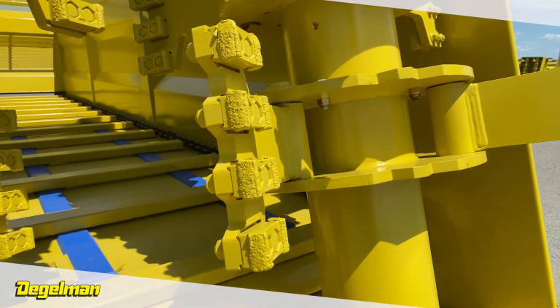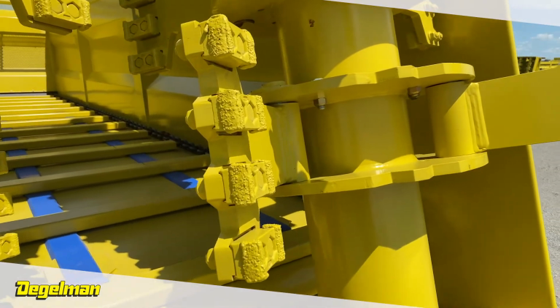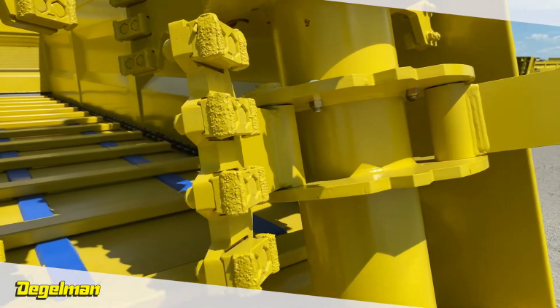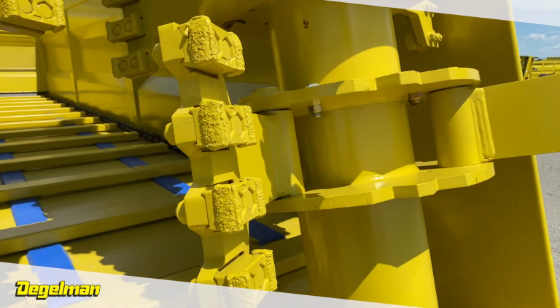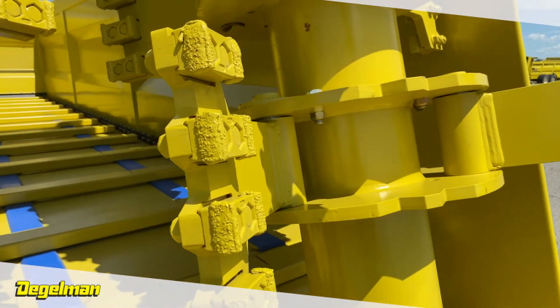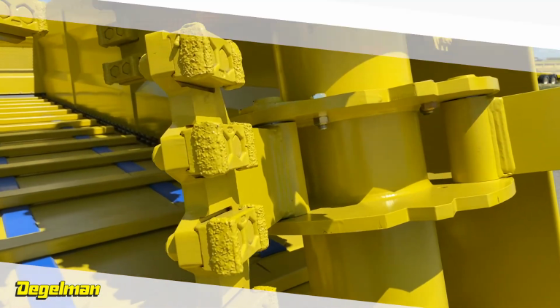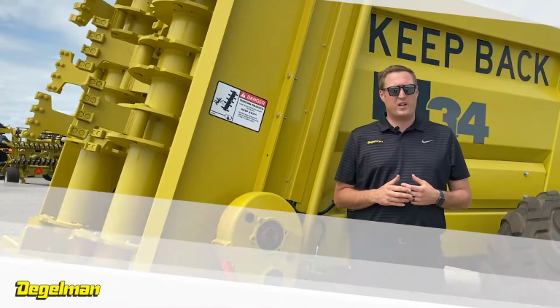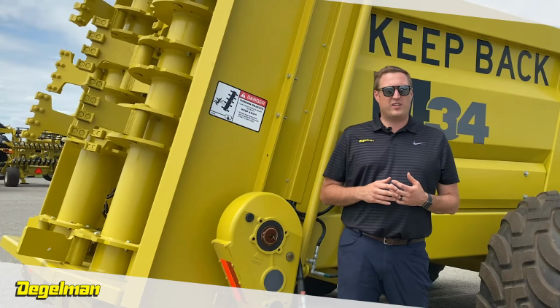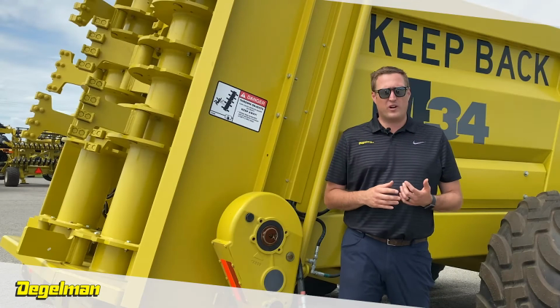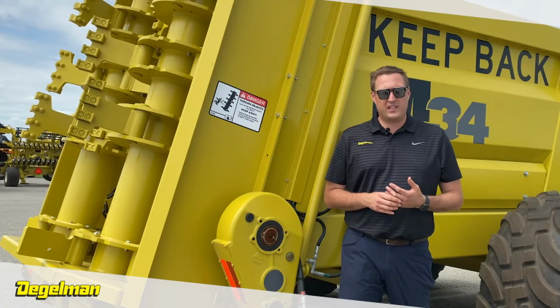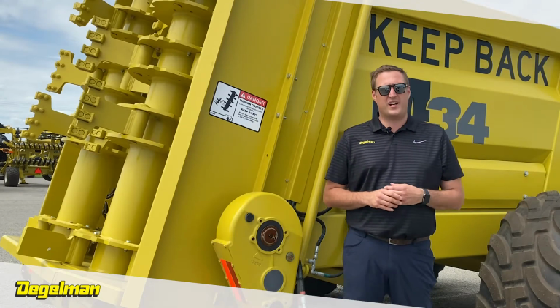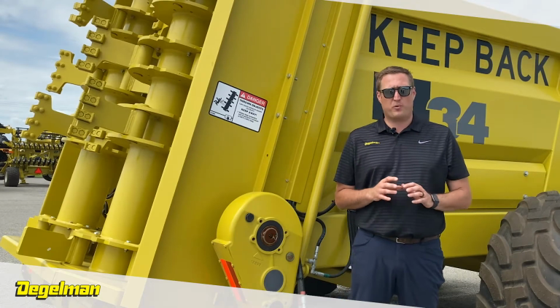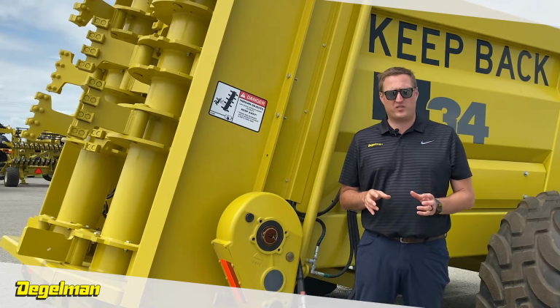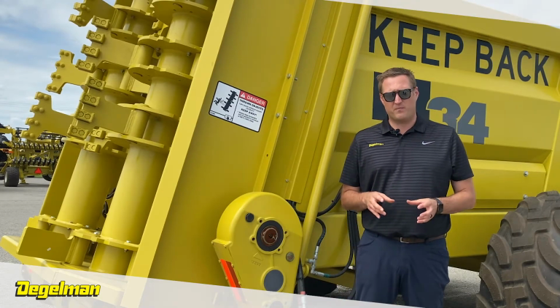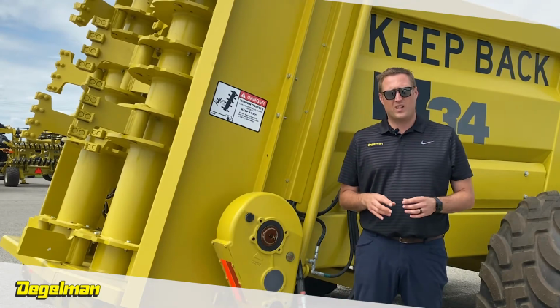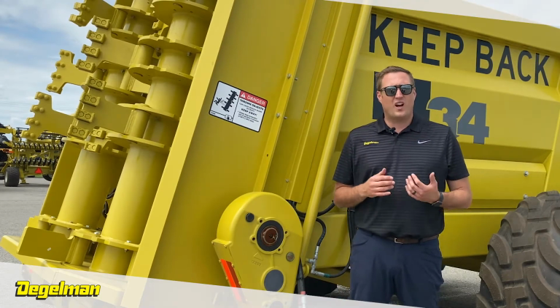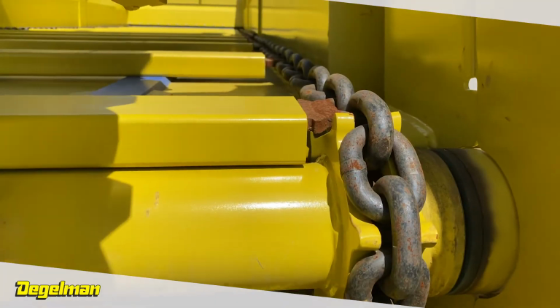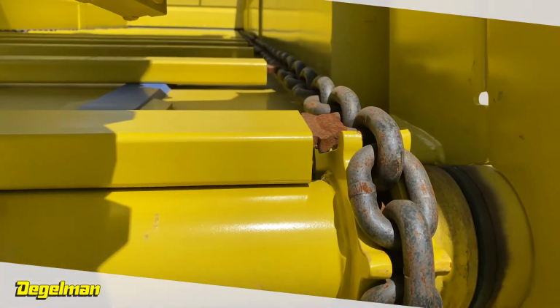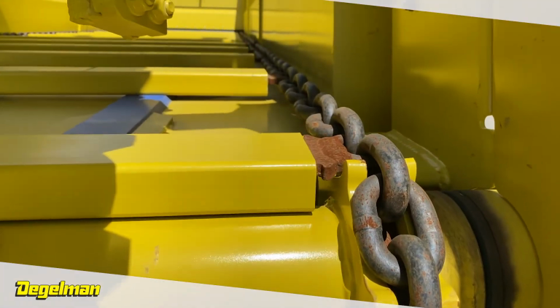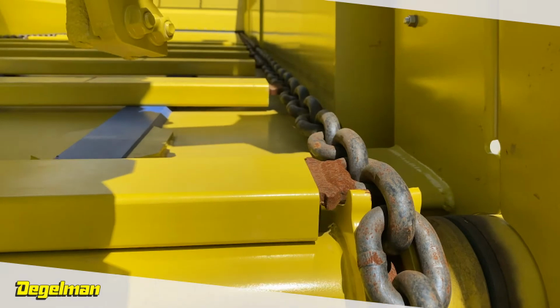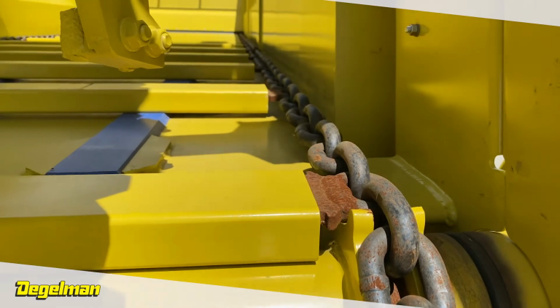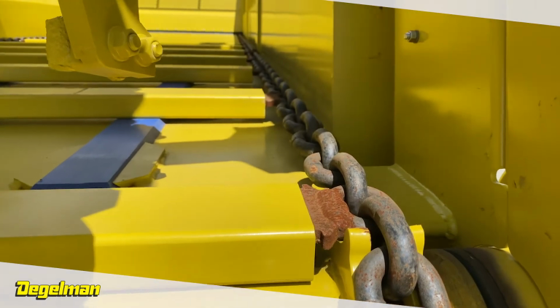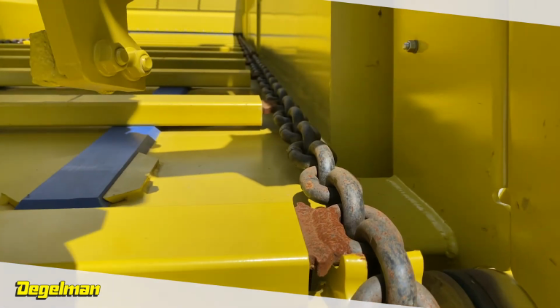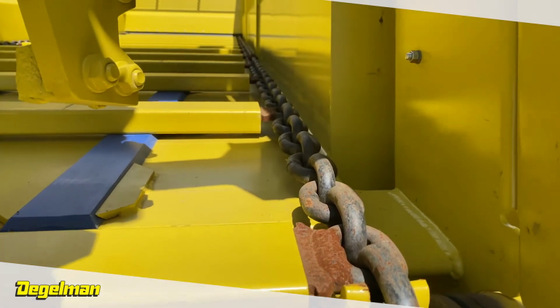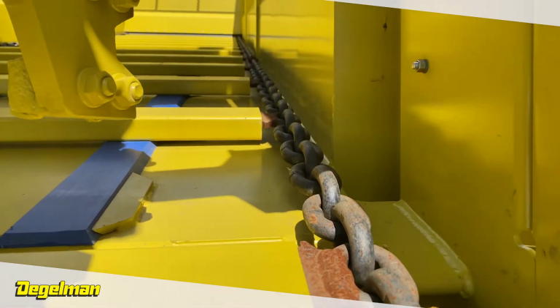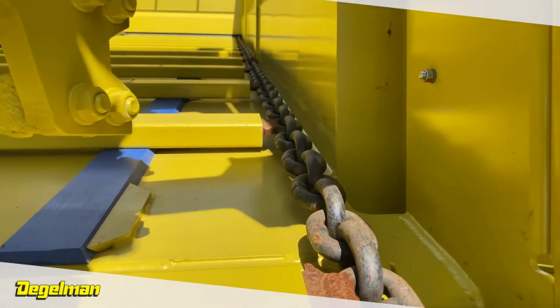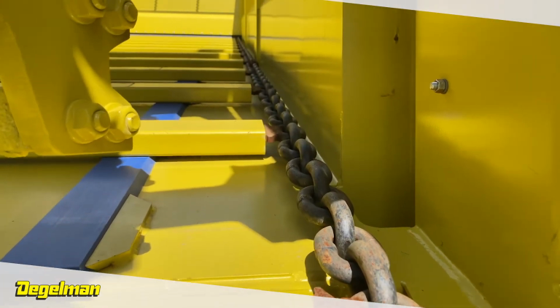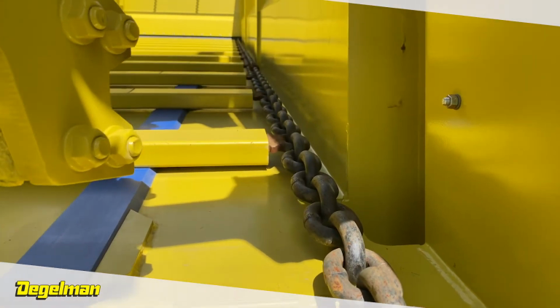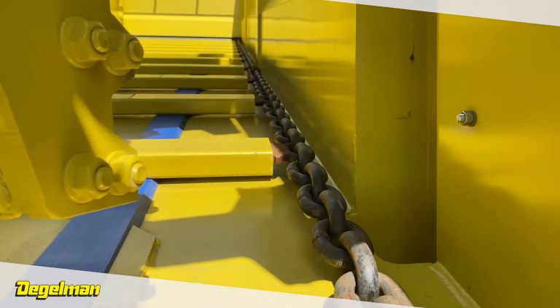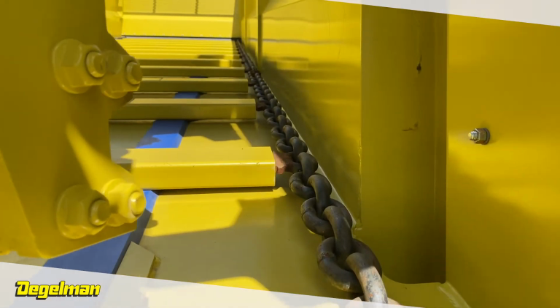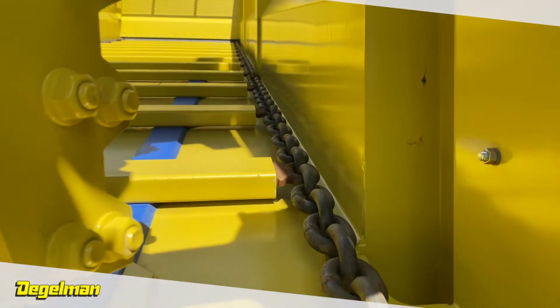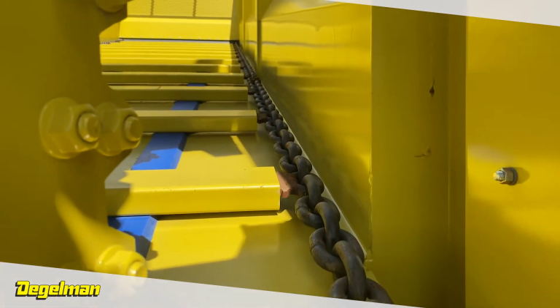A good chain-floor drag system will spread material more evenly than a hydraulic push-off system. Our floor chain is heavy-duty marine-grade chain made with triple-alloy steel. Basically, it's as tough as it gets.